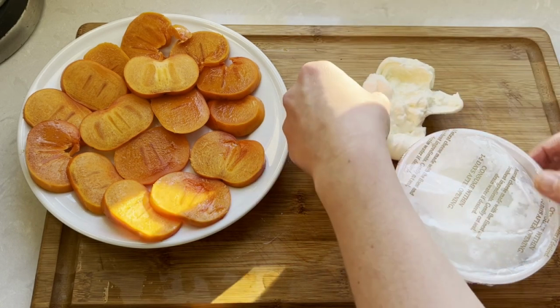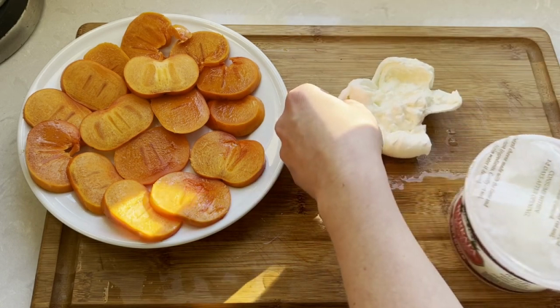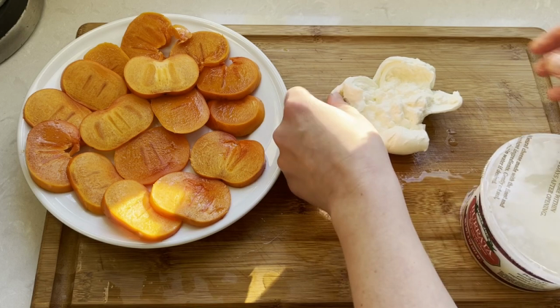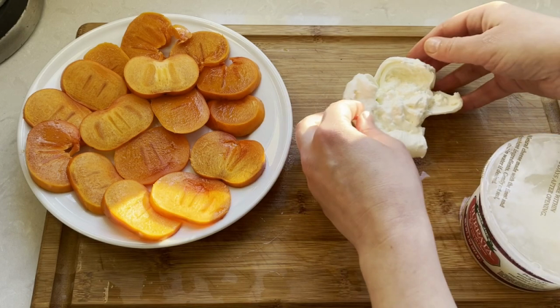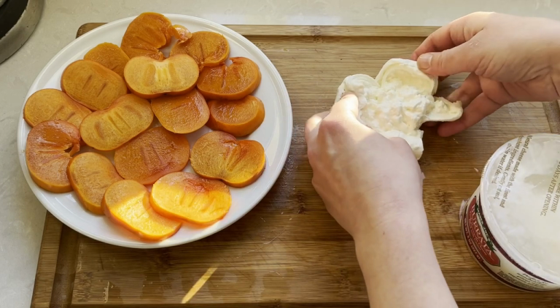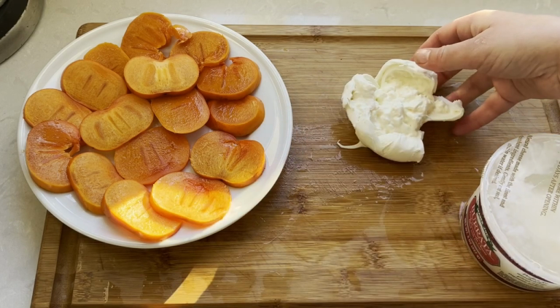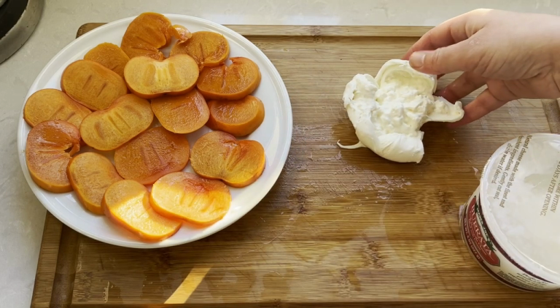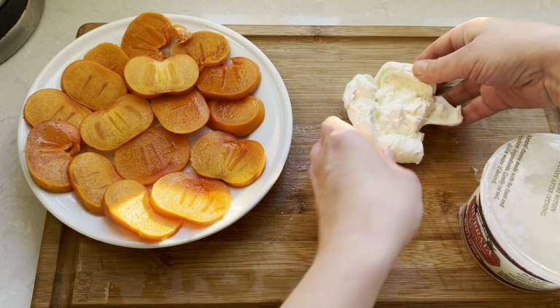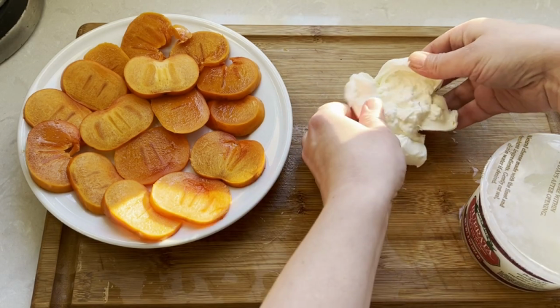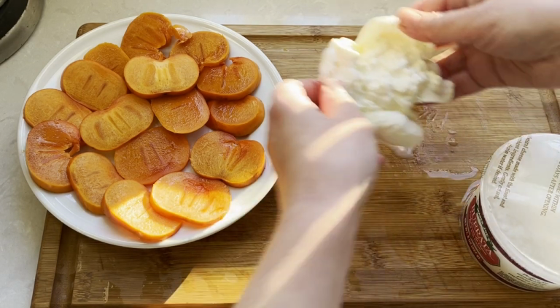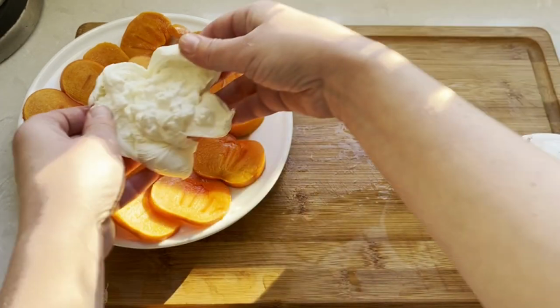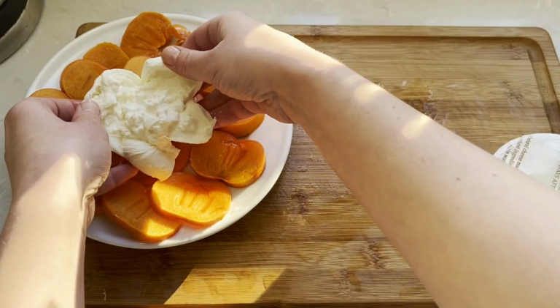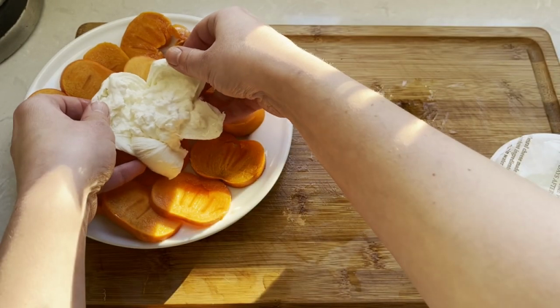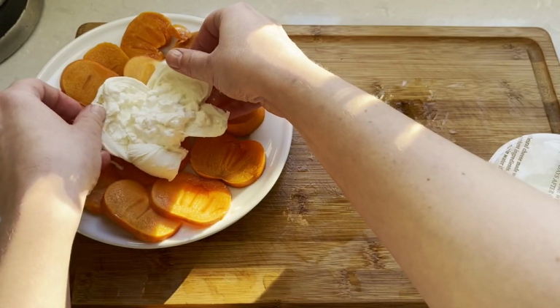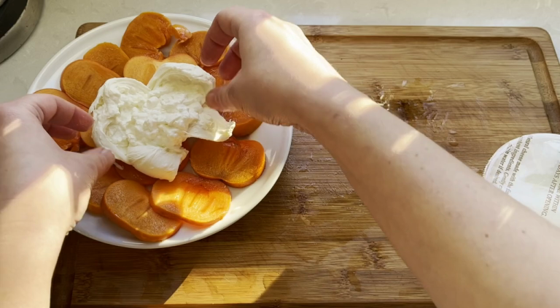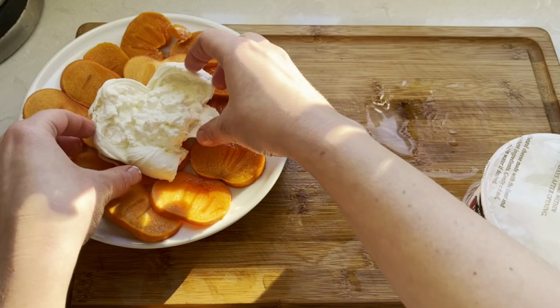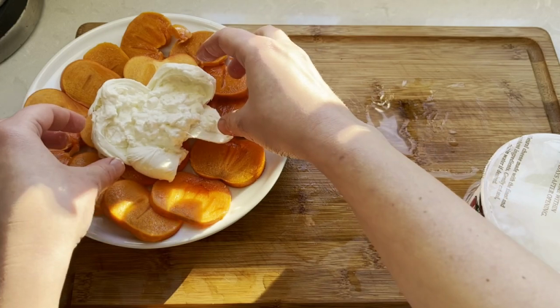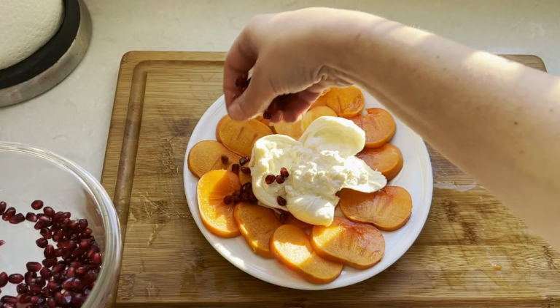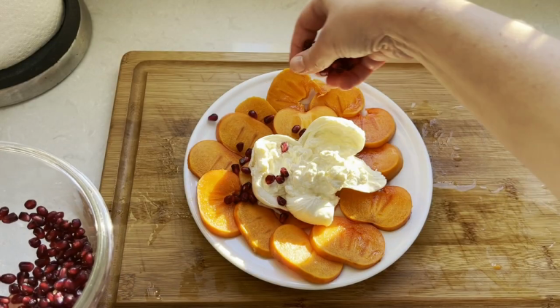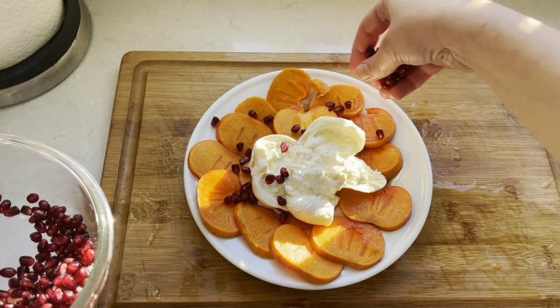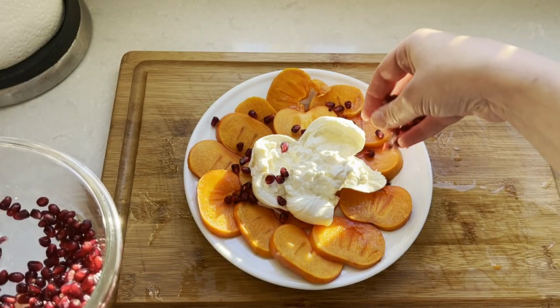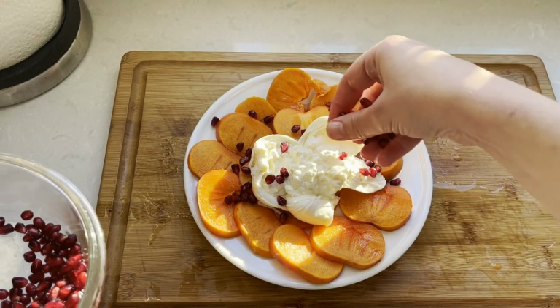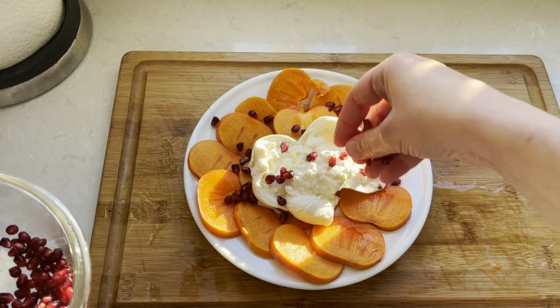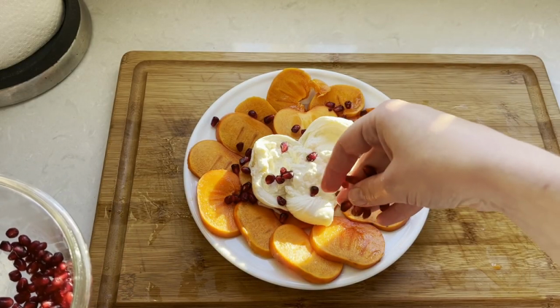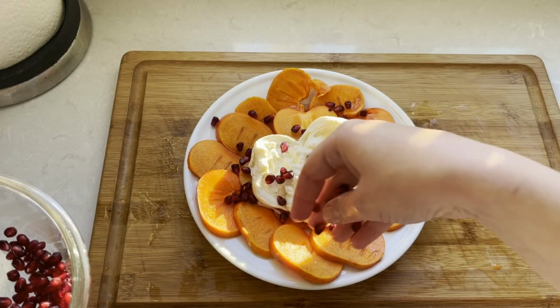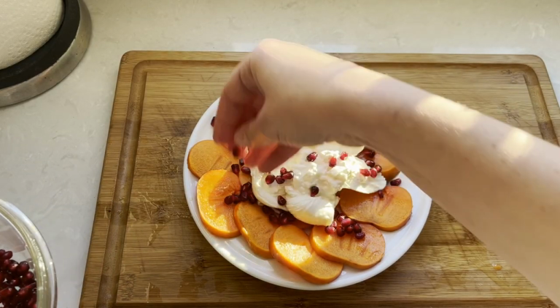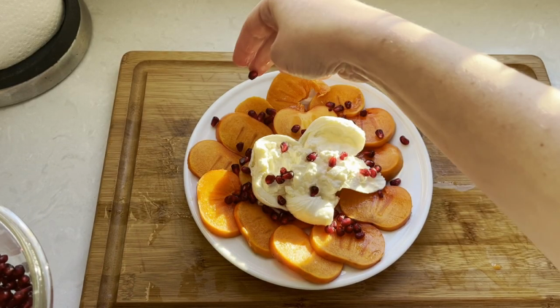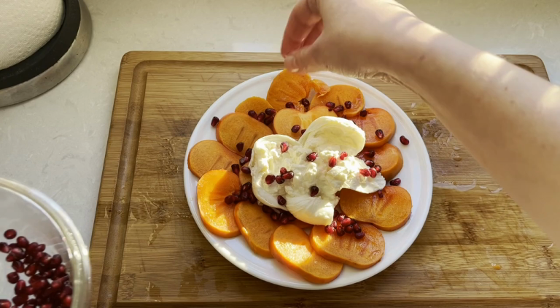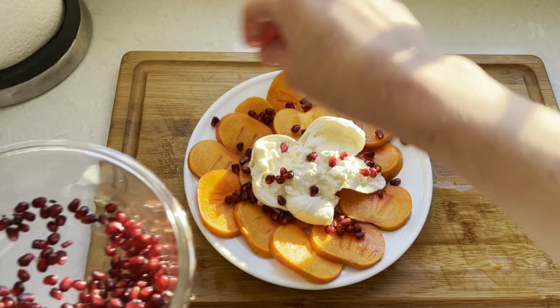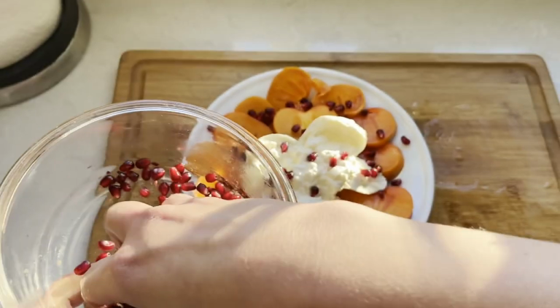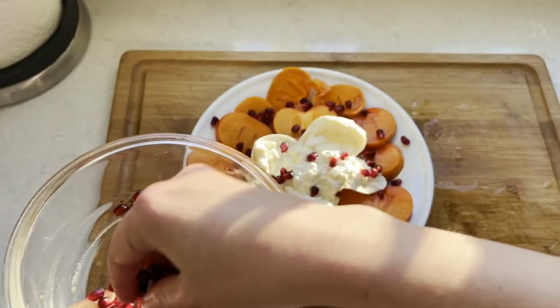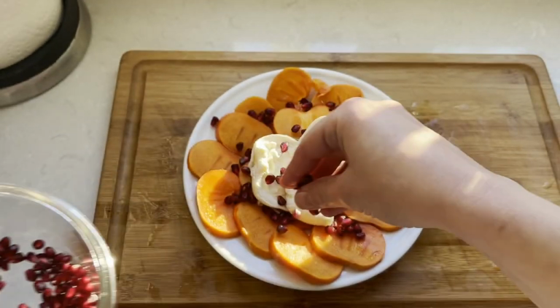Just pull apart the top with your fingers and lay it out like a flower on top of your persimmon. Sprinkle with pomegranate seeds — they add flavor, acidity, and a beautiful color to the dish.